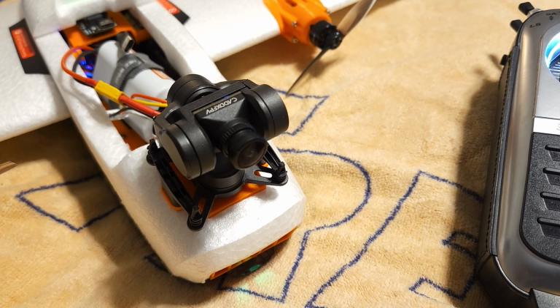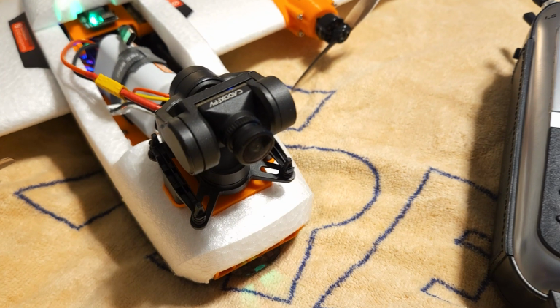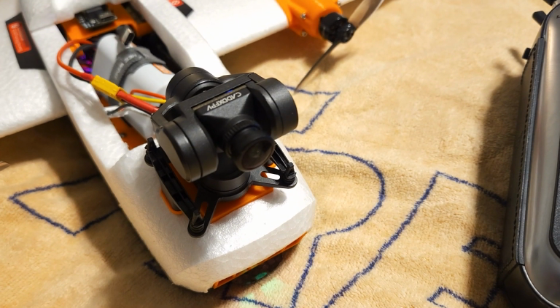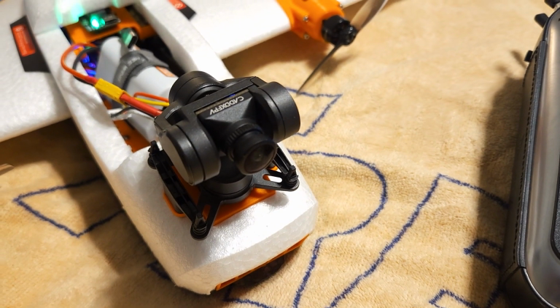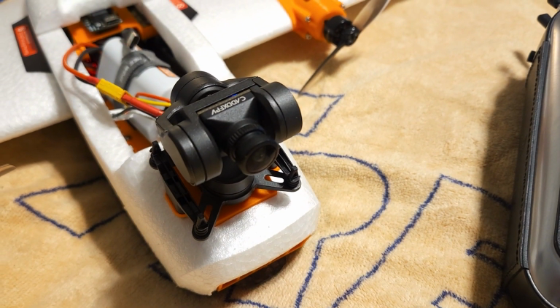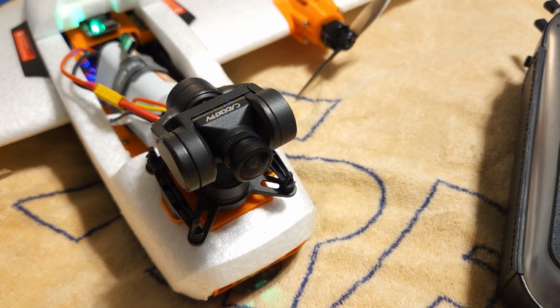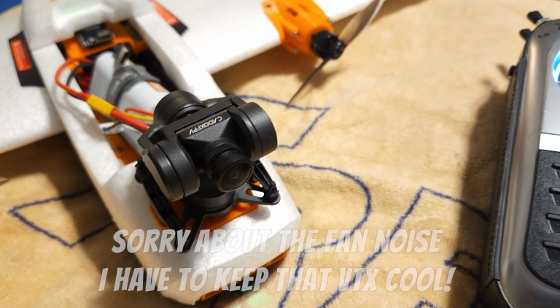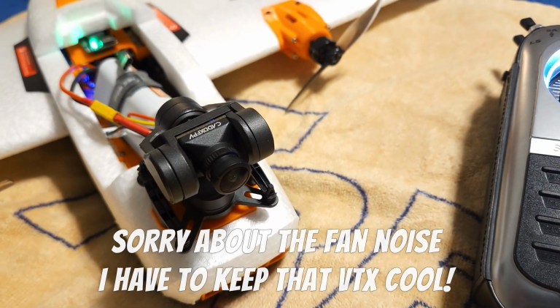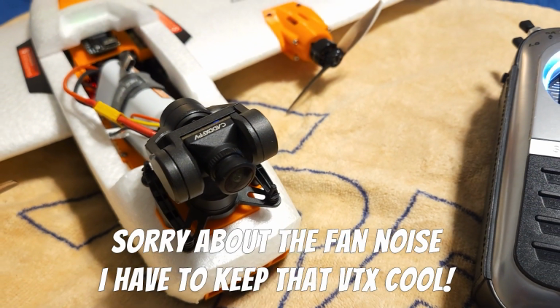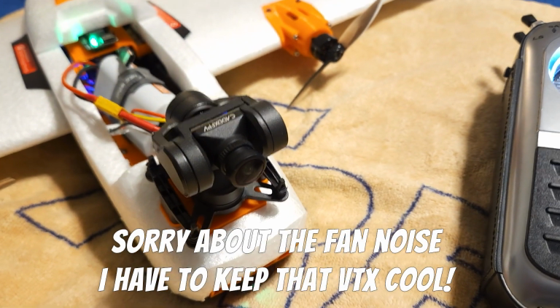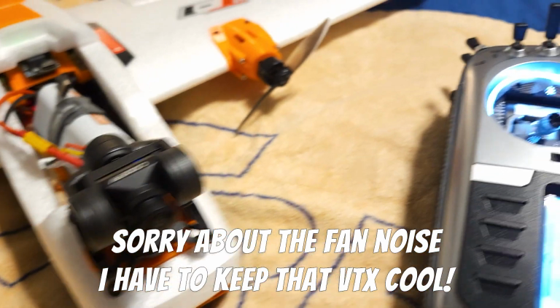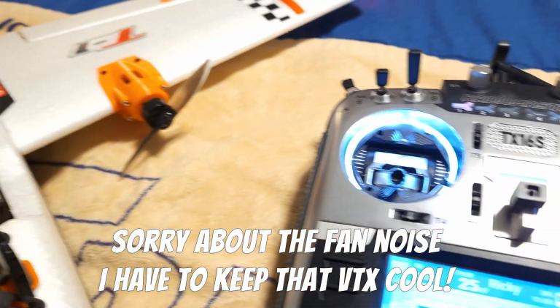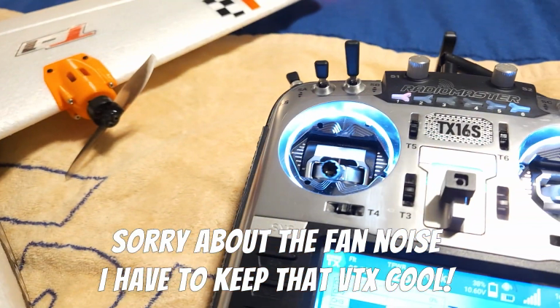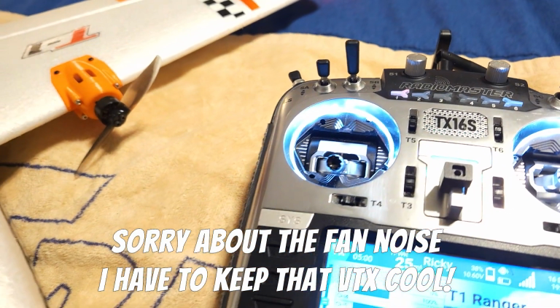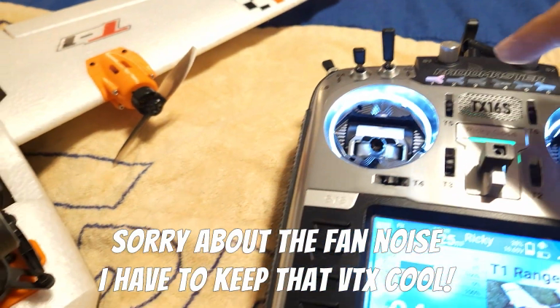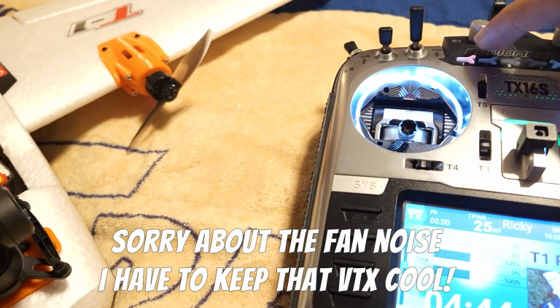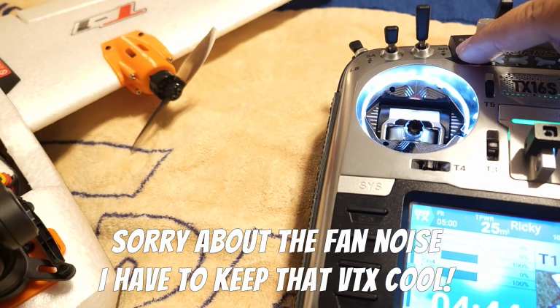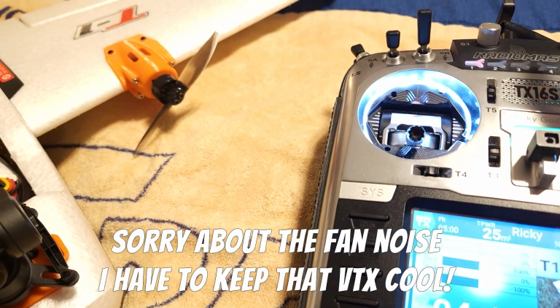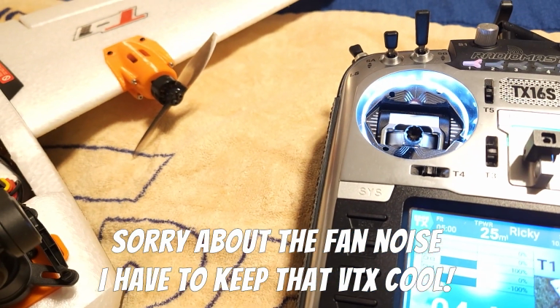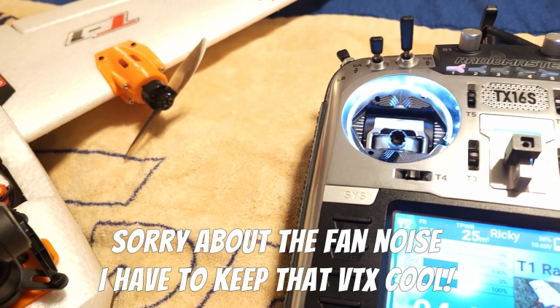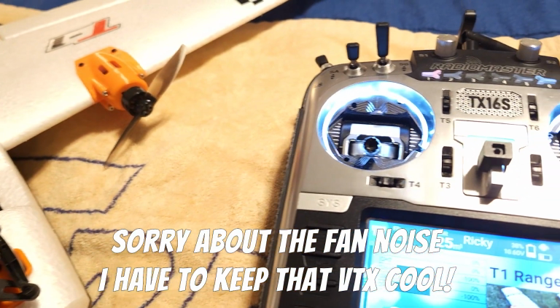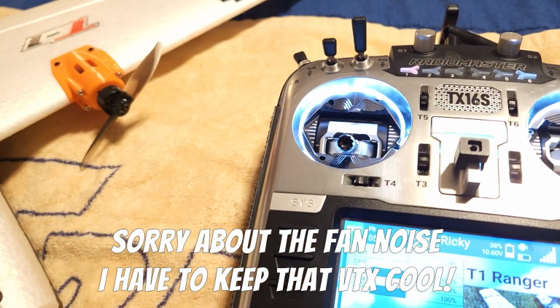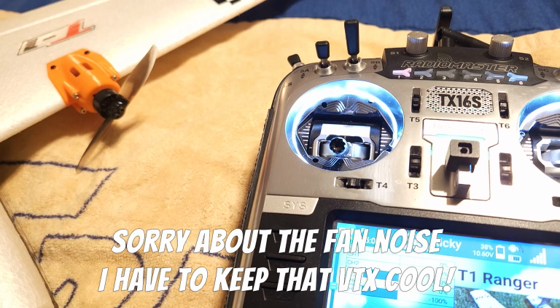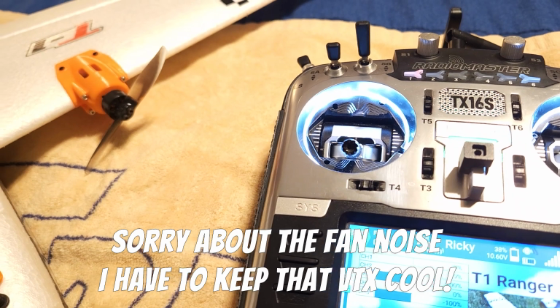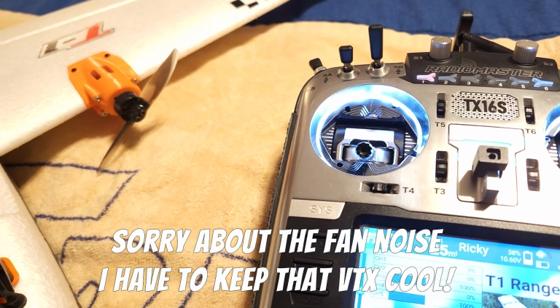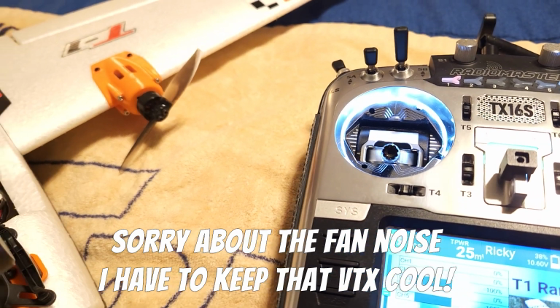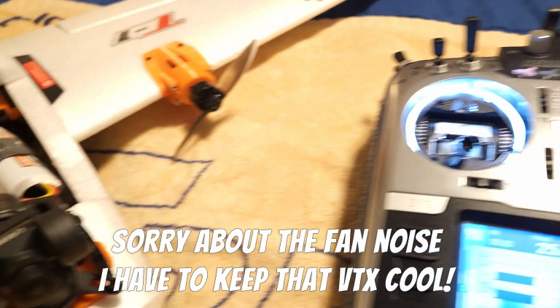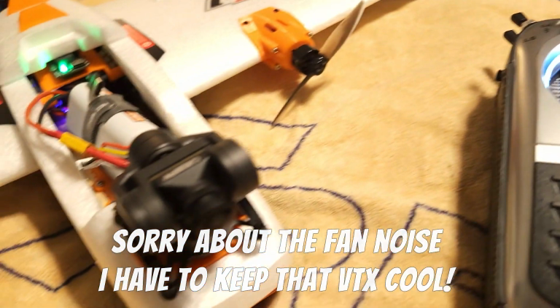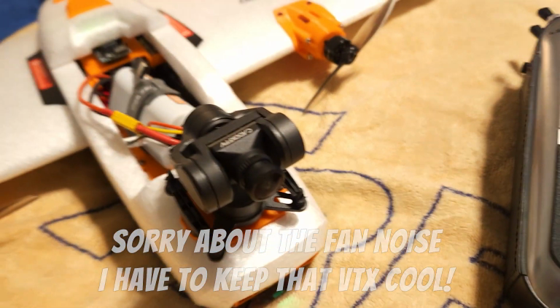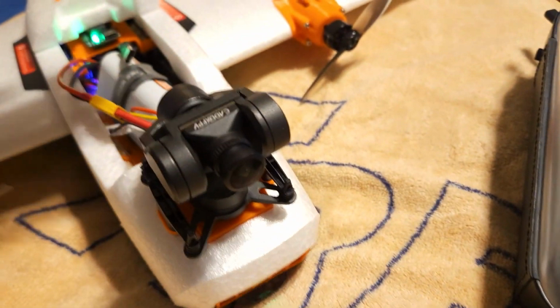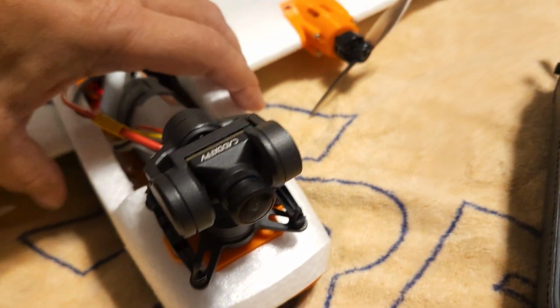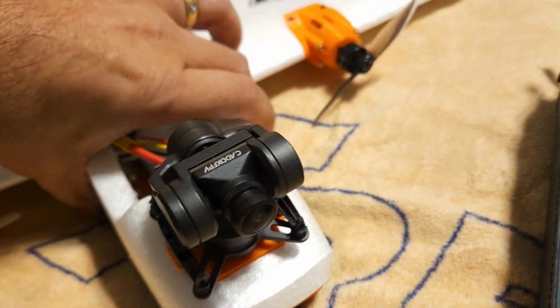Hey guys, this is Ricky and here is how I change the modes on my gimbal. I set it up so that the first position of the six-position switch is the FPV follow me mode.